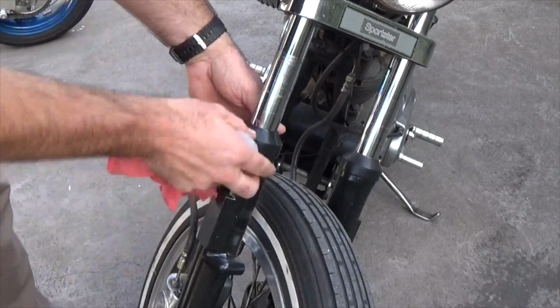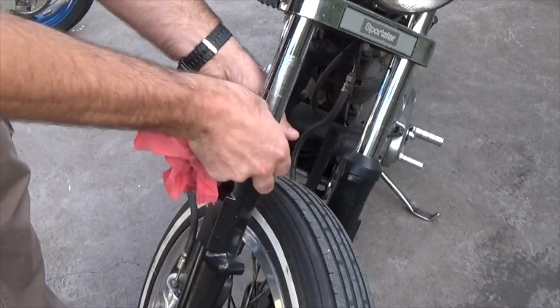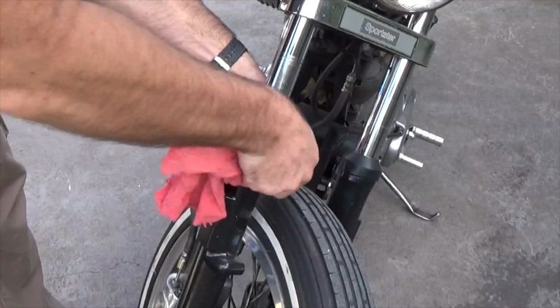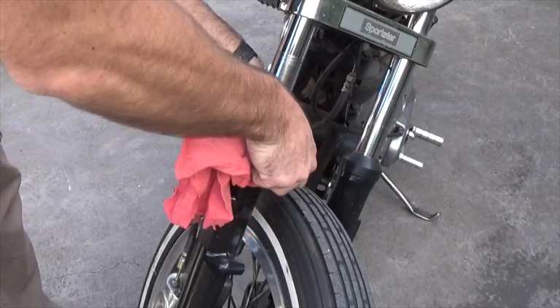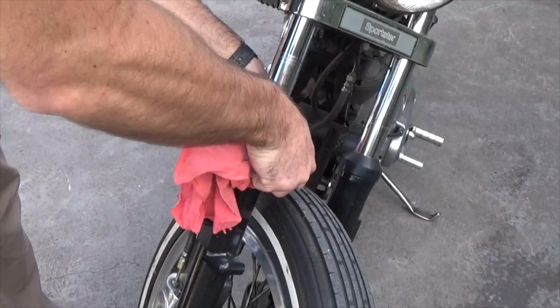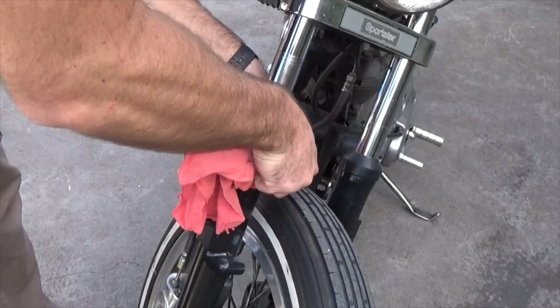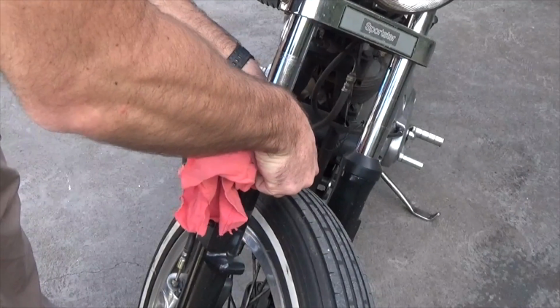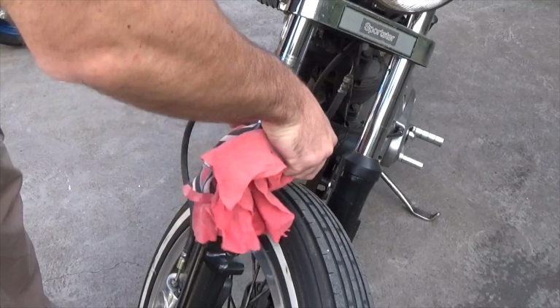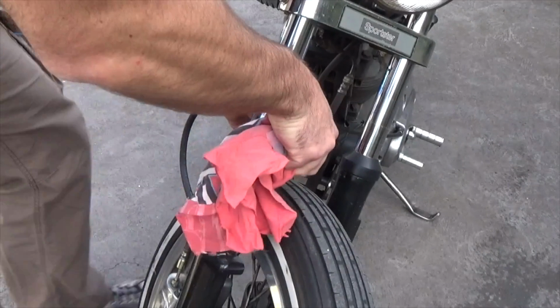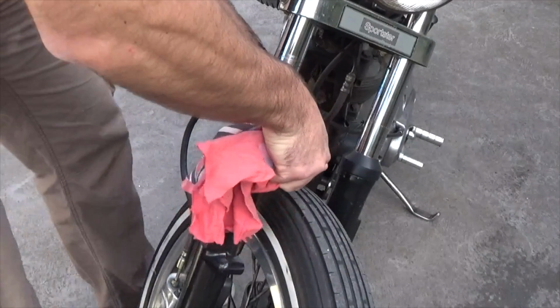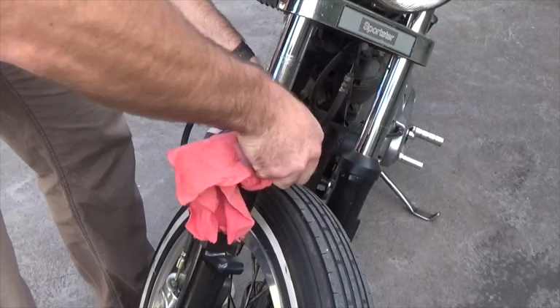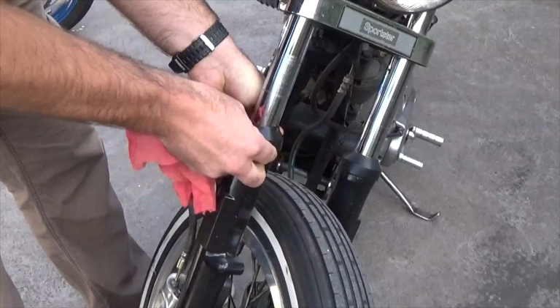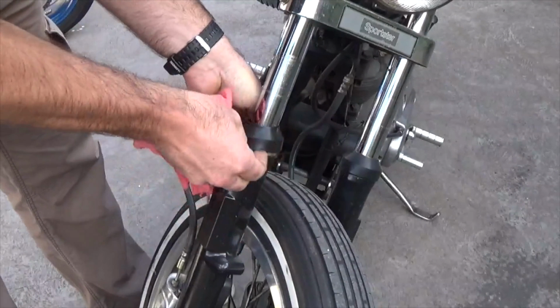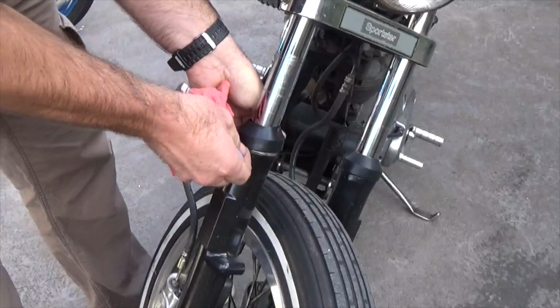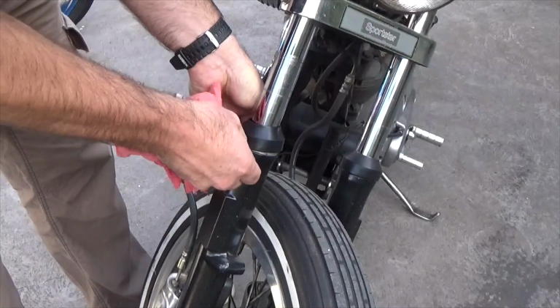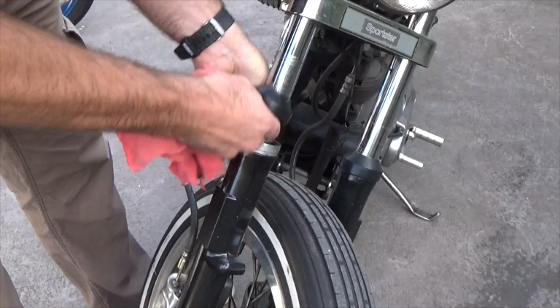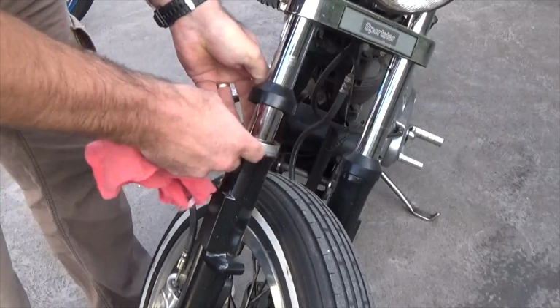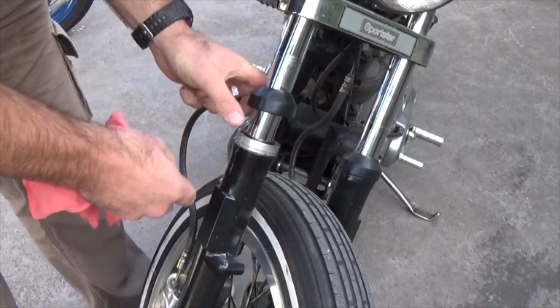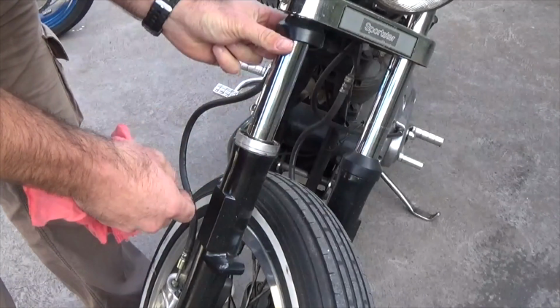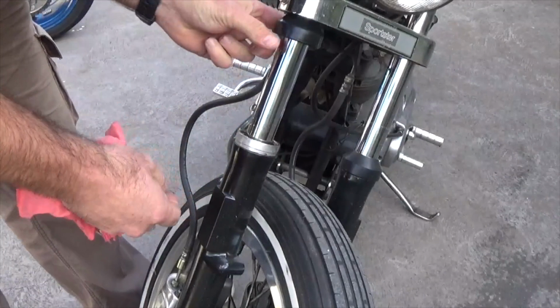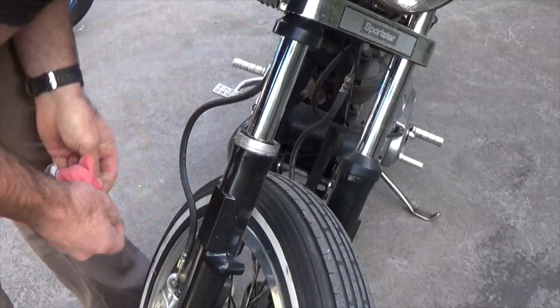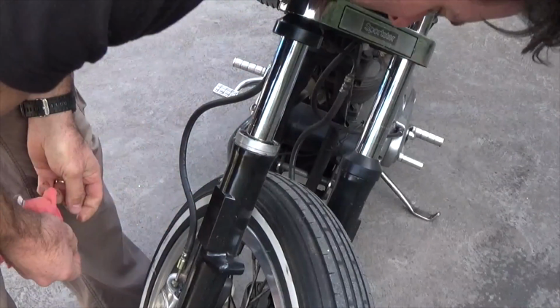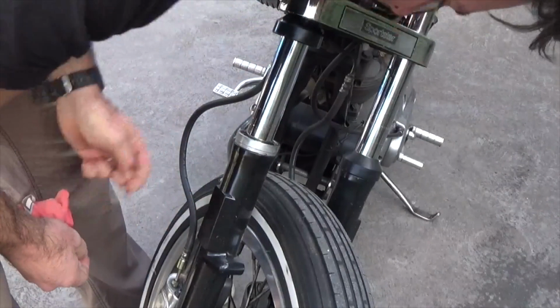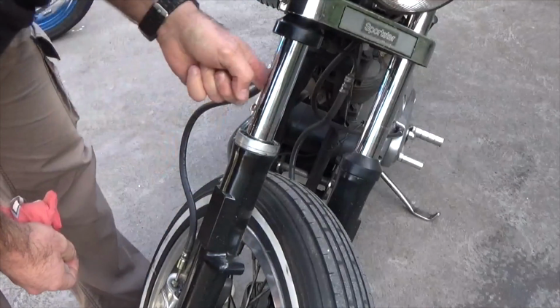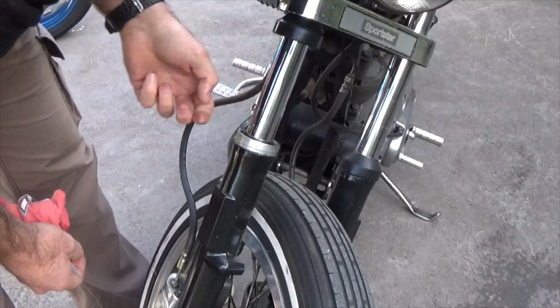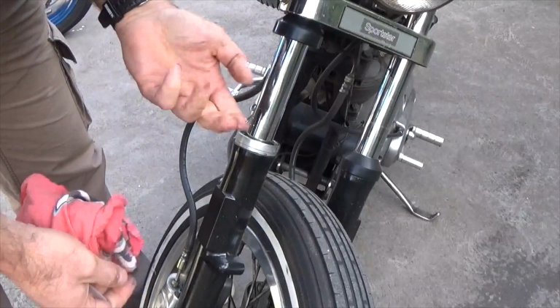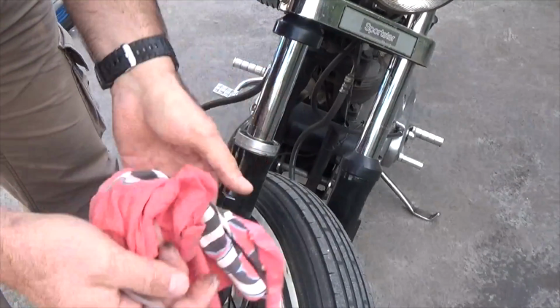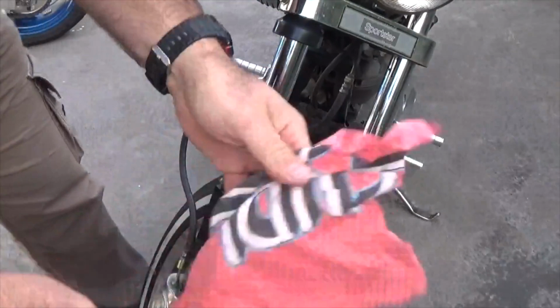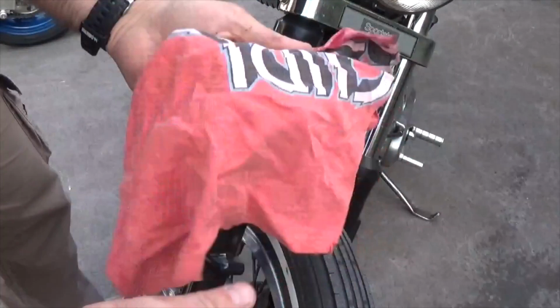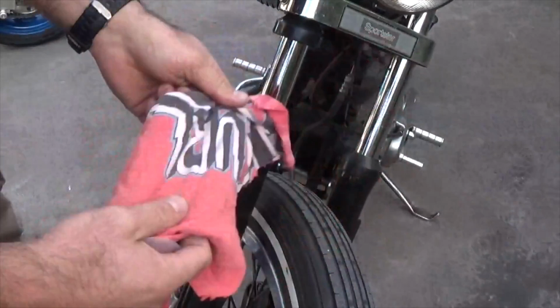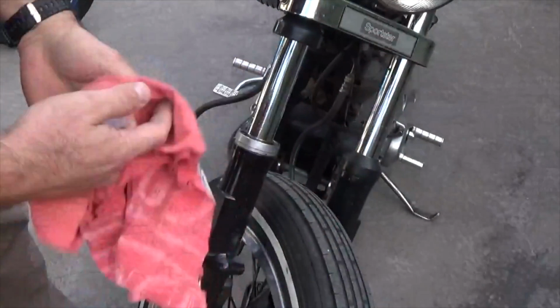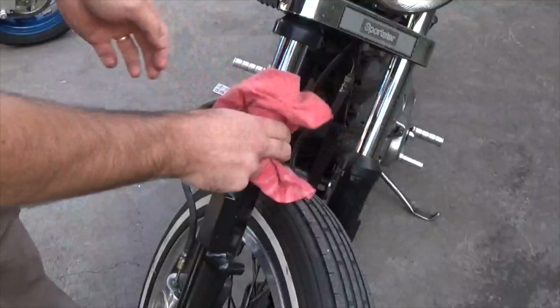Let's see how this goes. We'll get this dust seal off here — there we go. There's quite a bit of fork oil sitting in there, so we'll give it a bit of a wipe first.